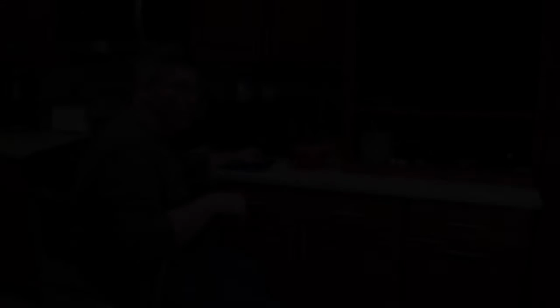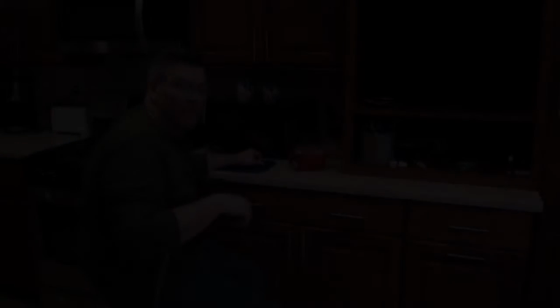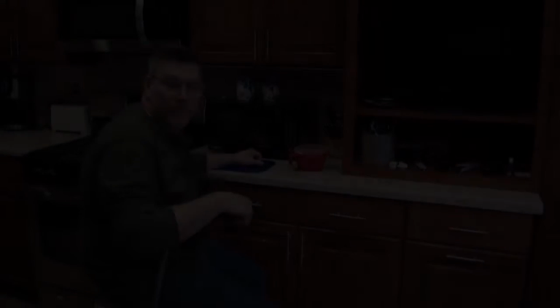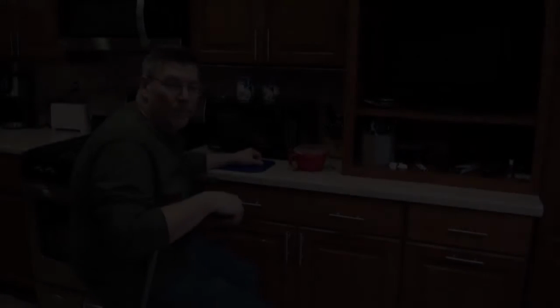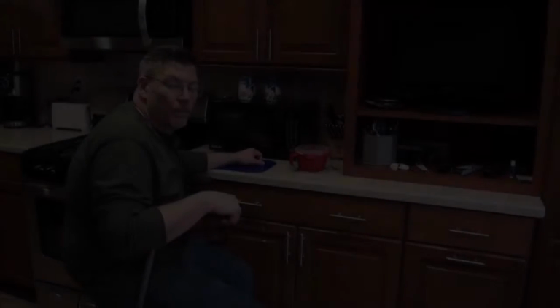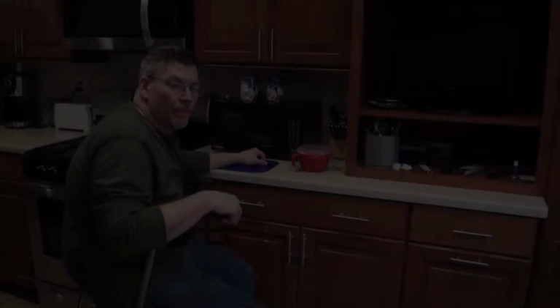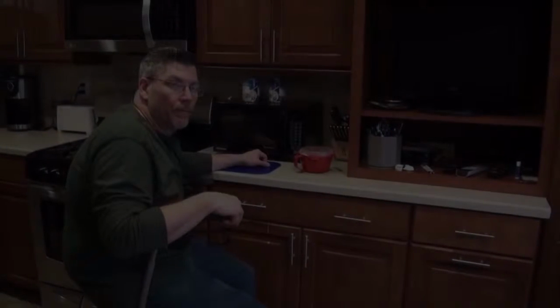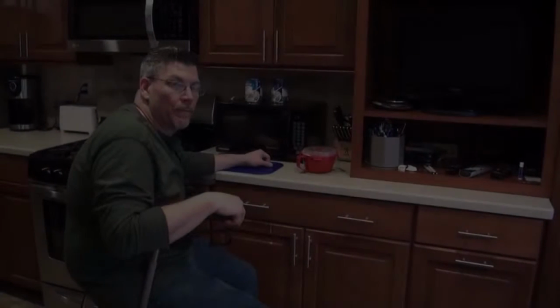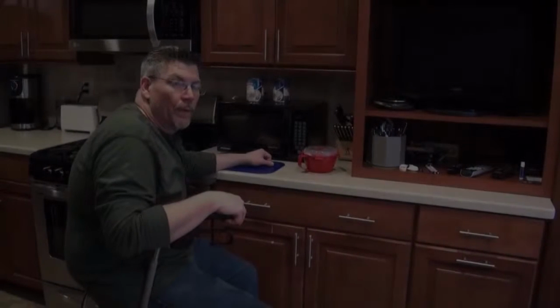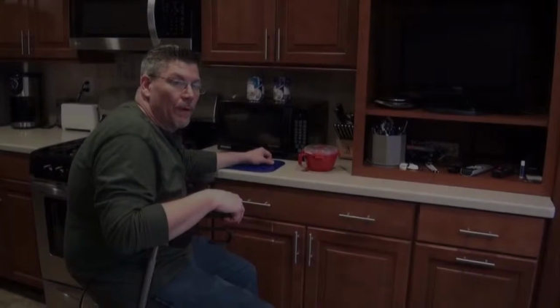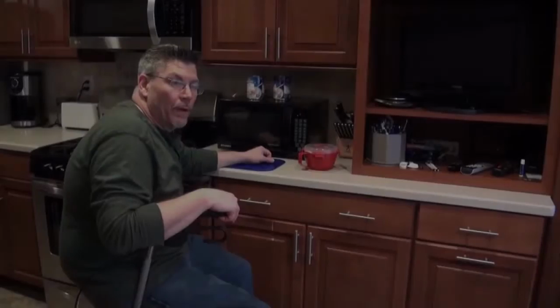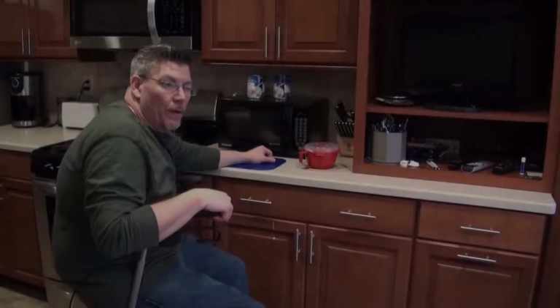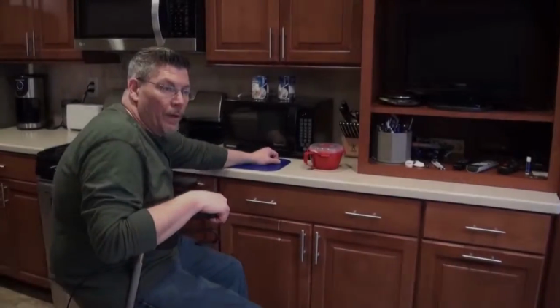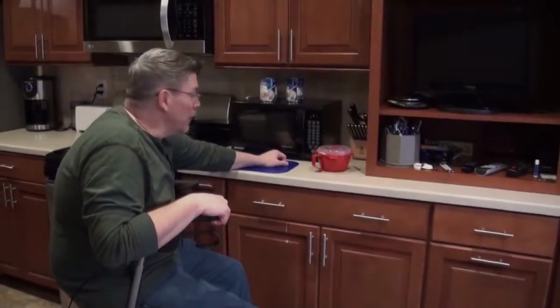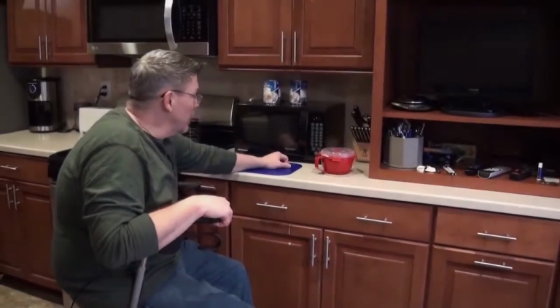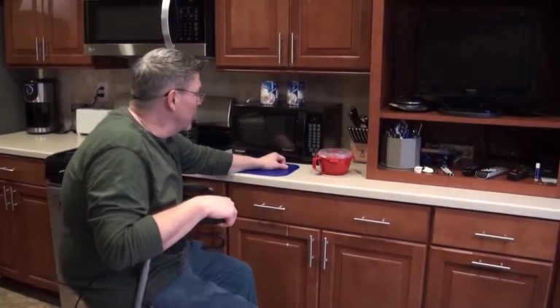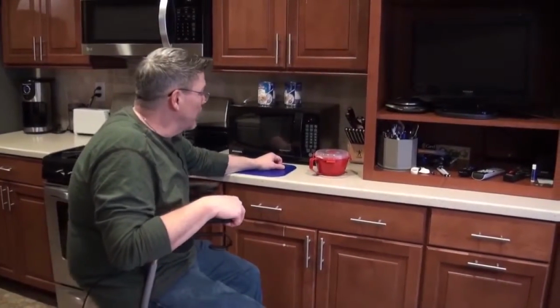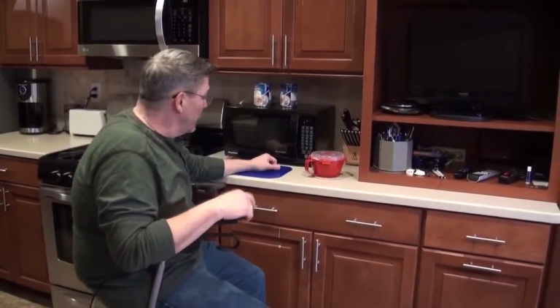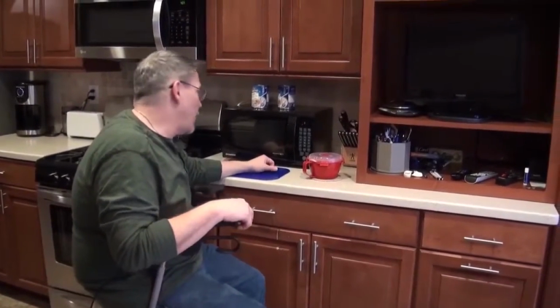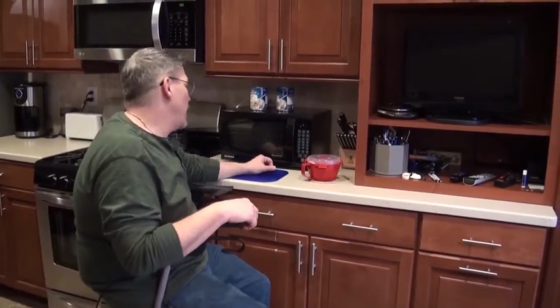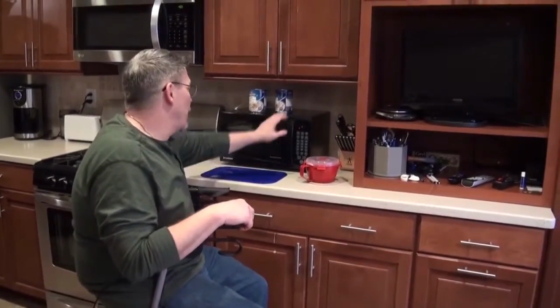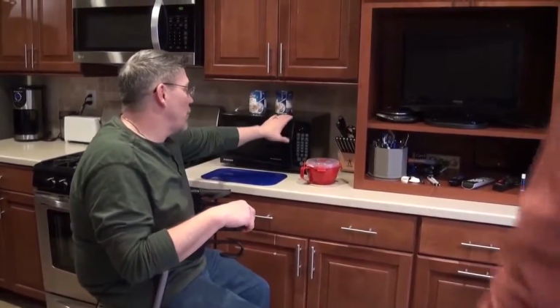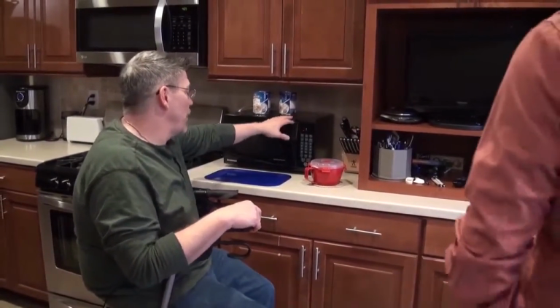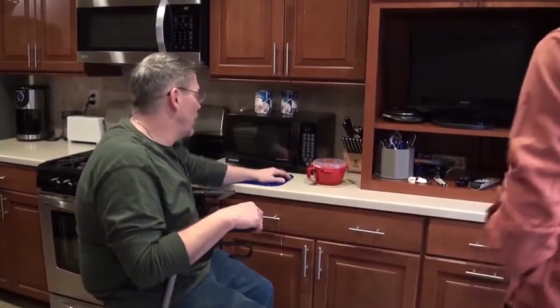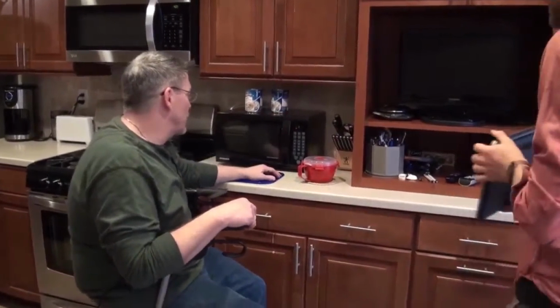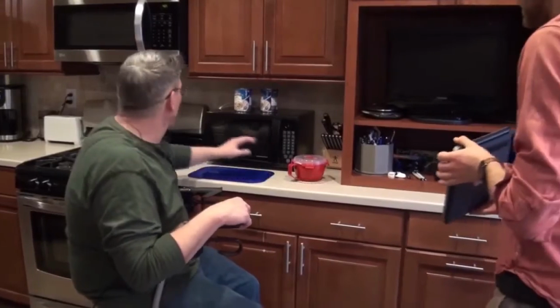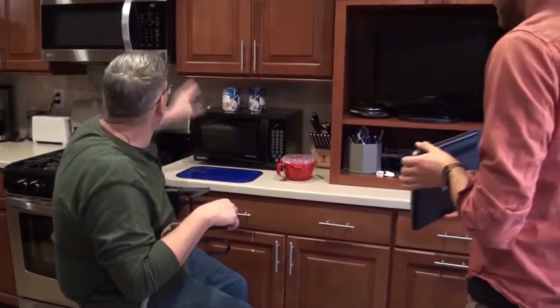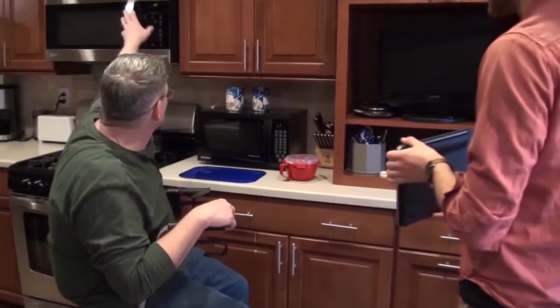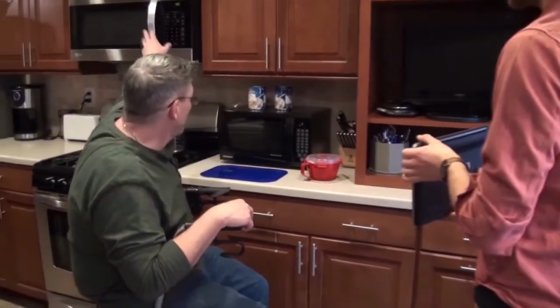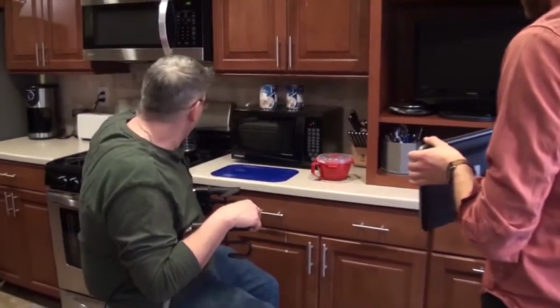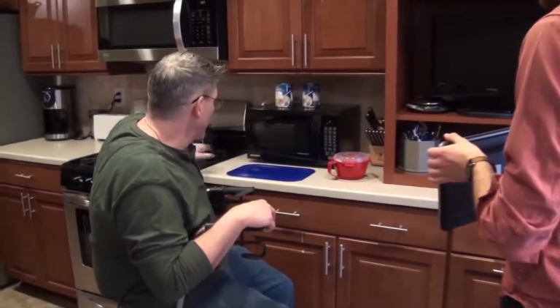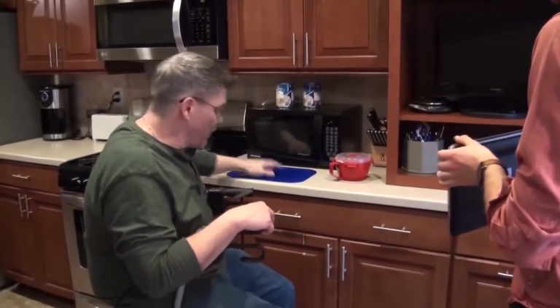Okay Joe, so show us what was done here in the kitchen that's helped. I see you got the microwave on the counter now. Yeah, the microwave here is really nice because I don't have to reach over the hot stove.